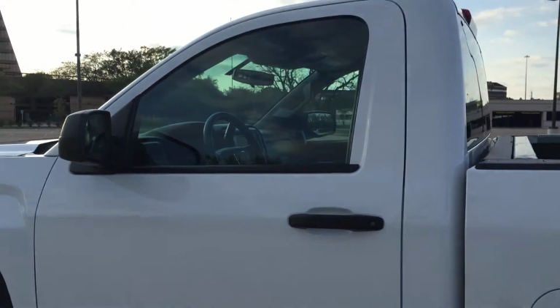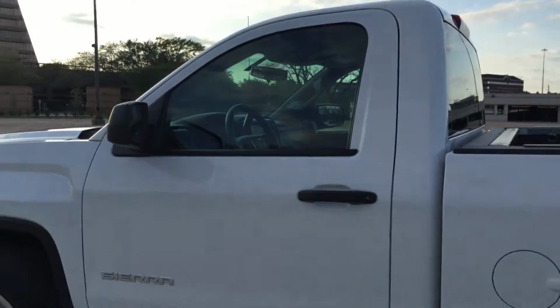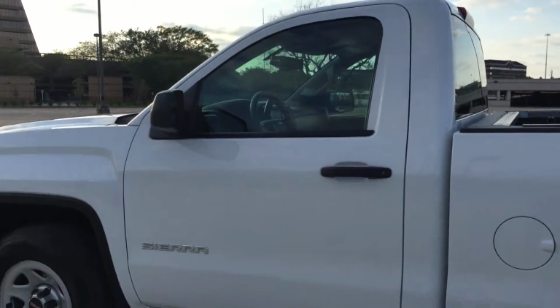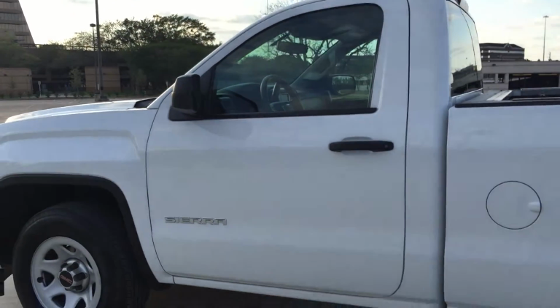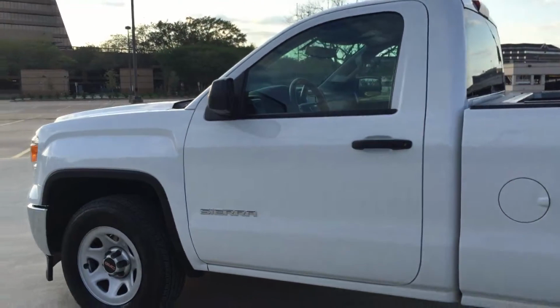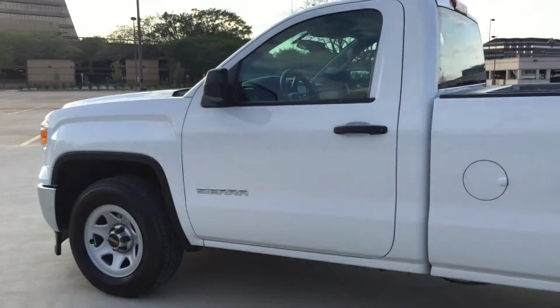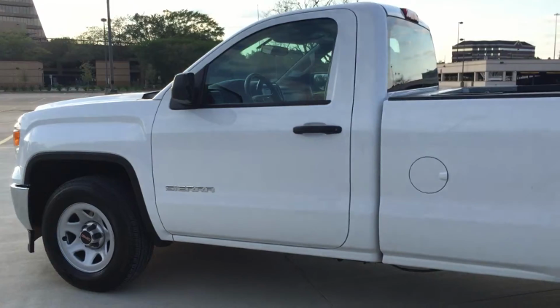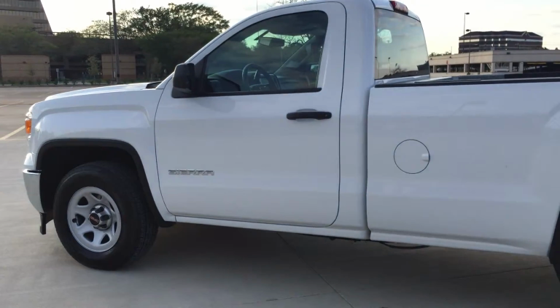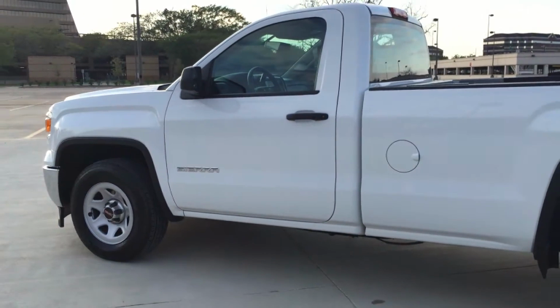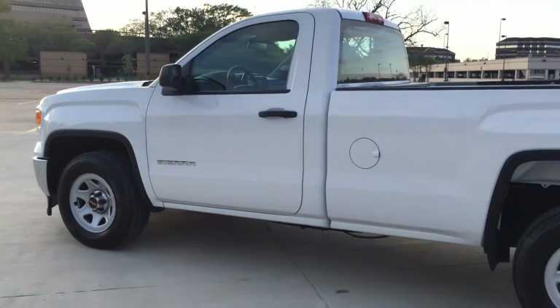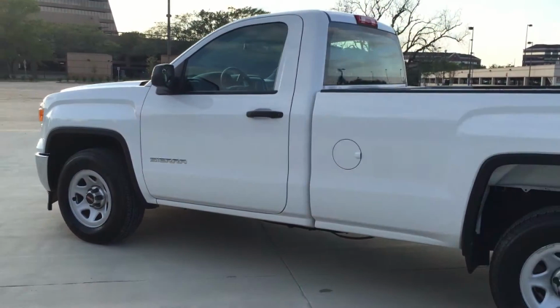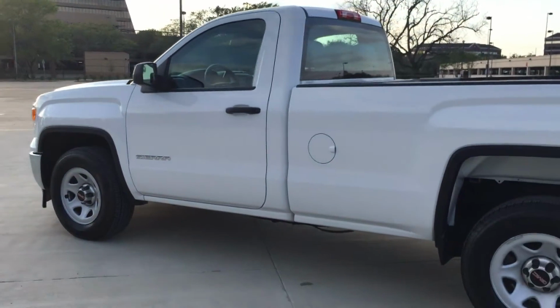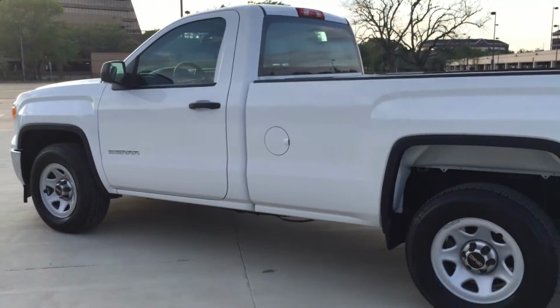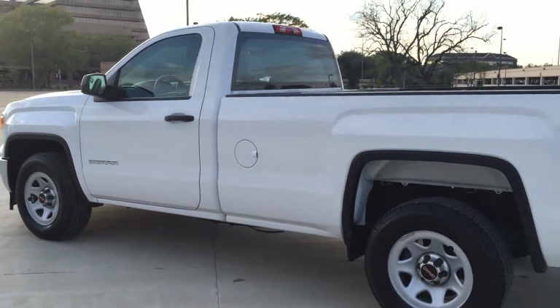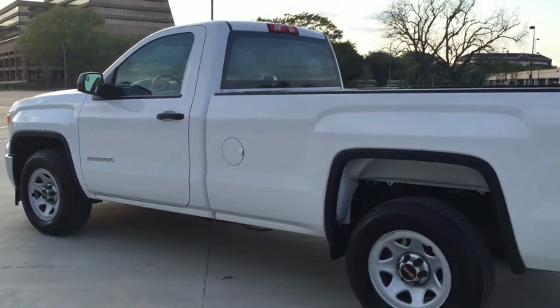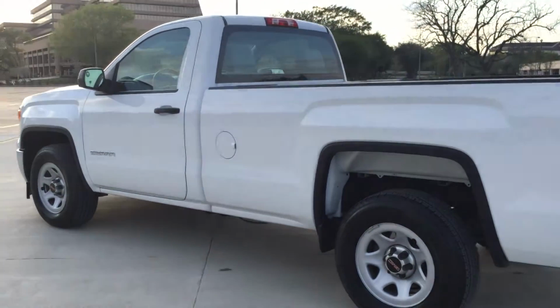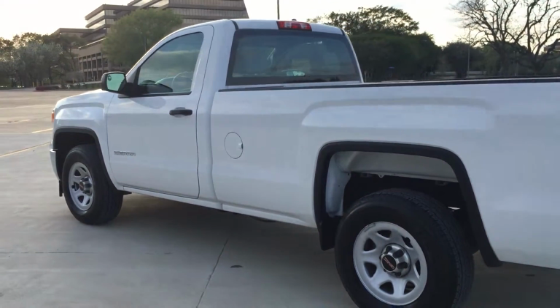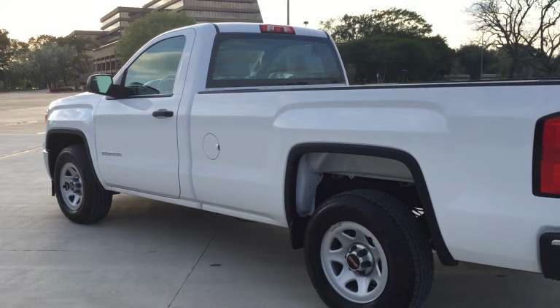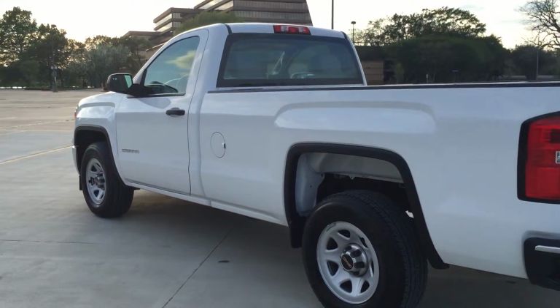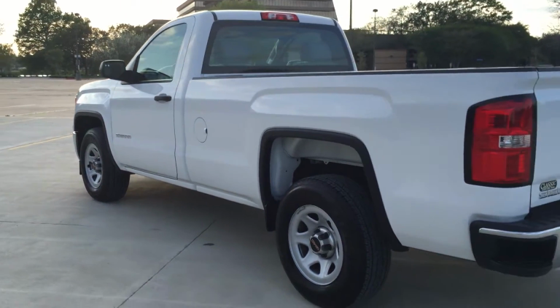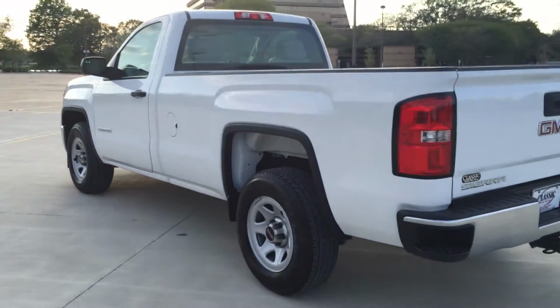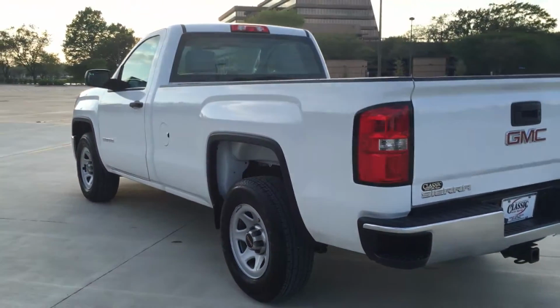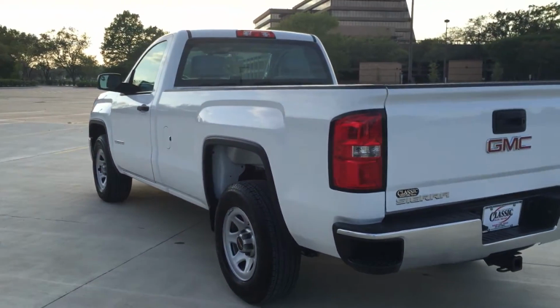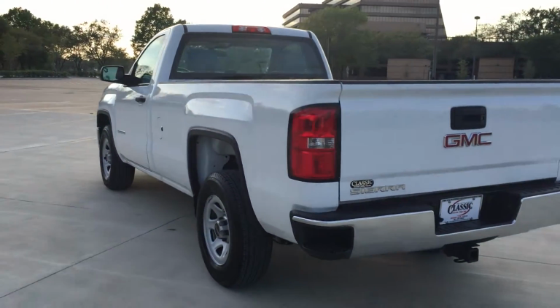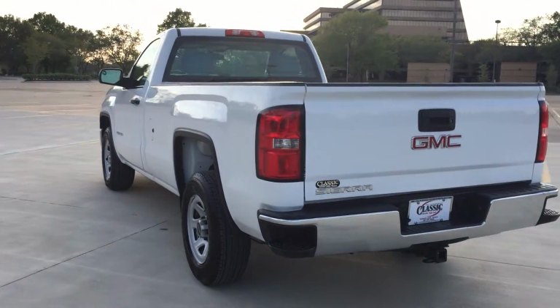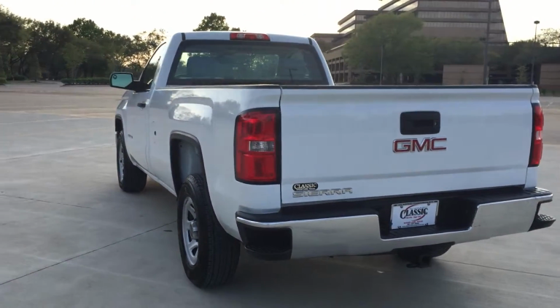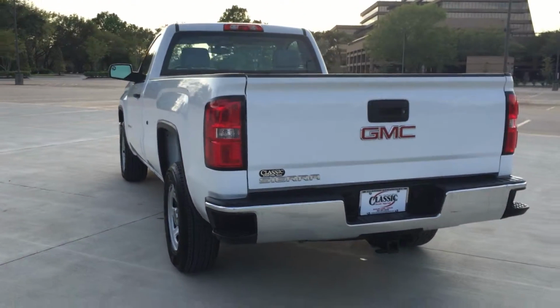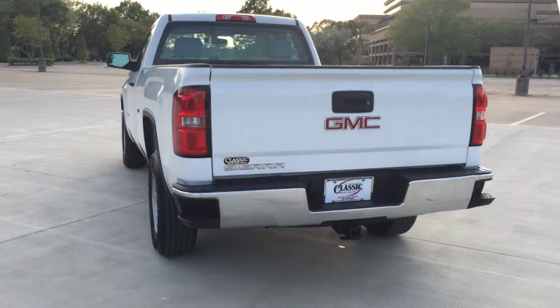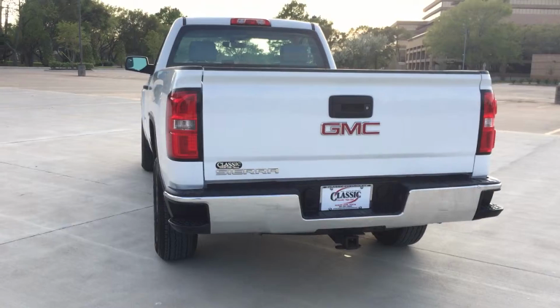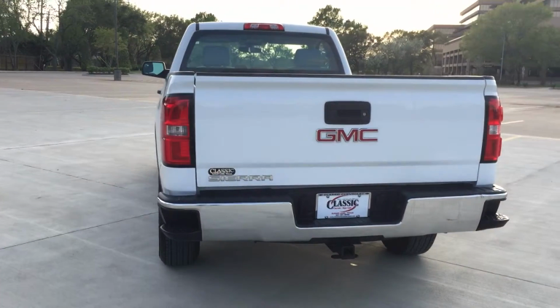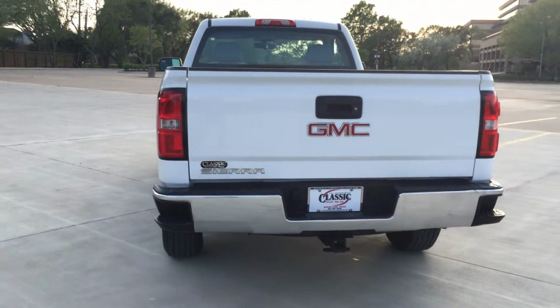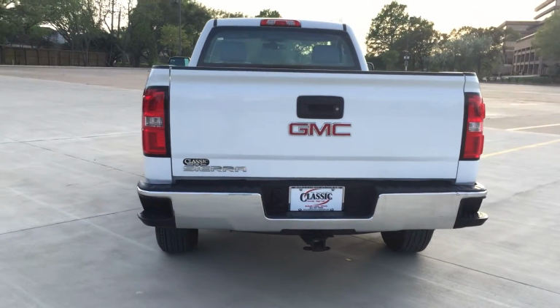This is a 5.3 liter V8 engine for all your towing and hauling needs. Folks, this is a great work truck. If you're looking for a truck for landscaping work, this is it.